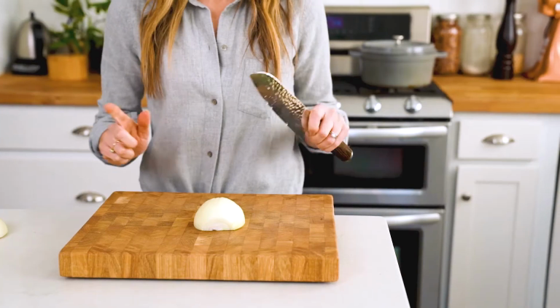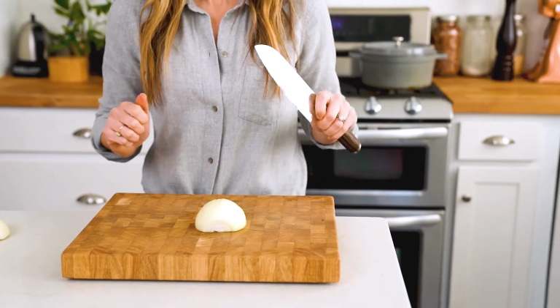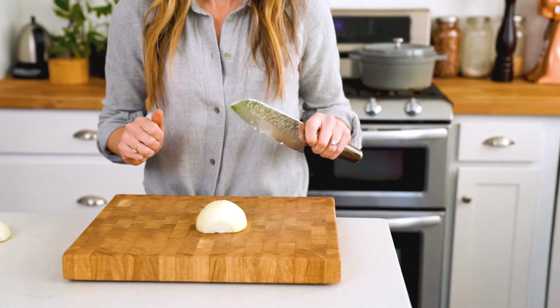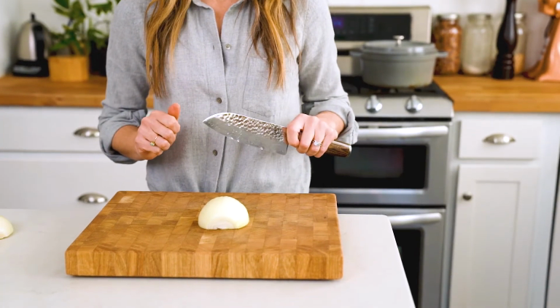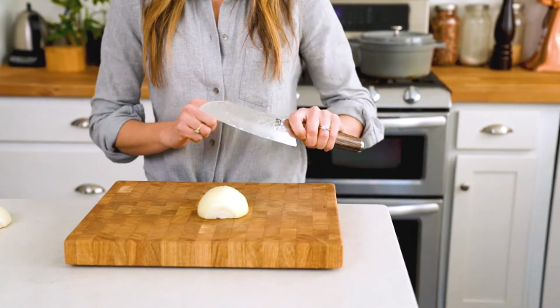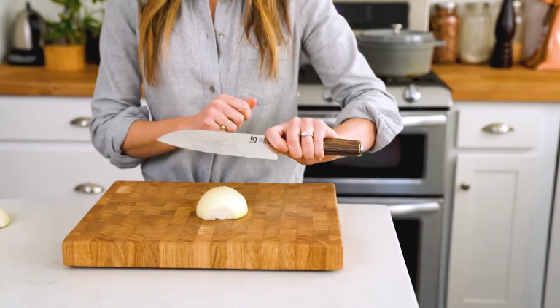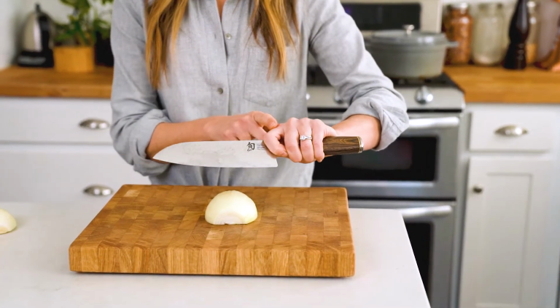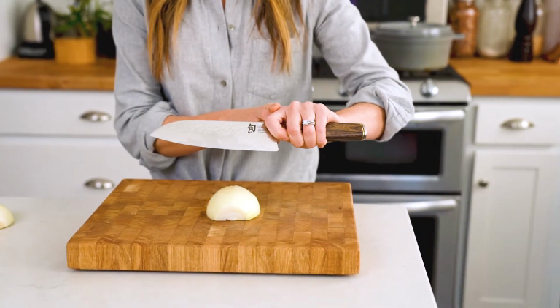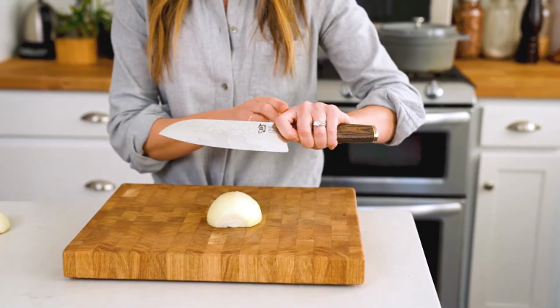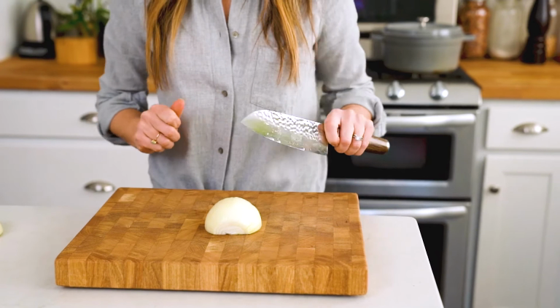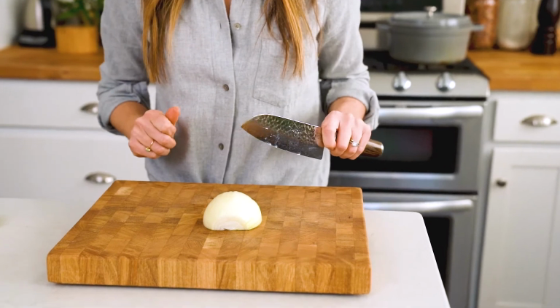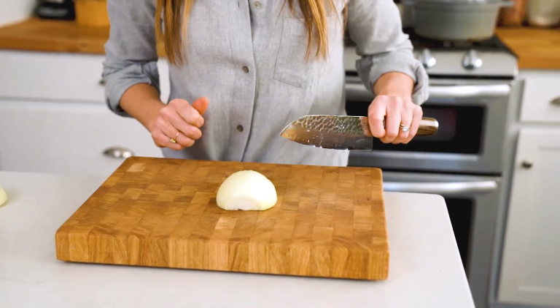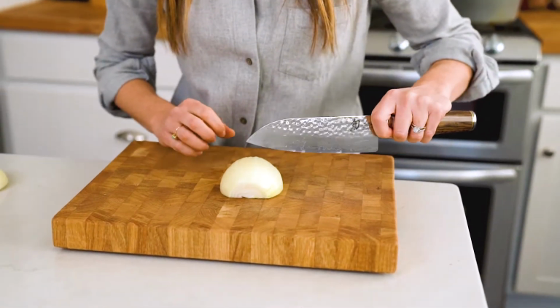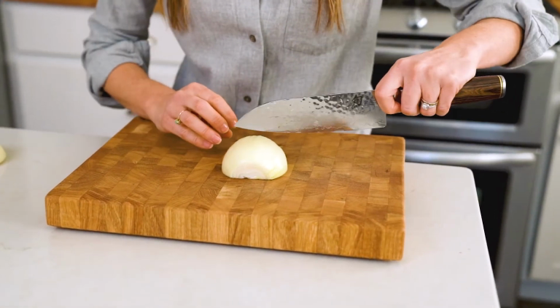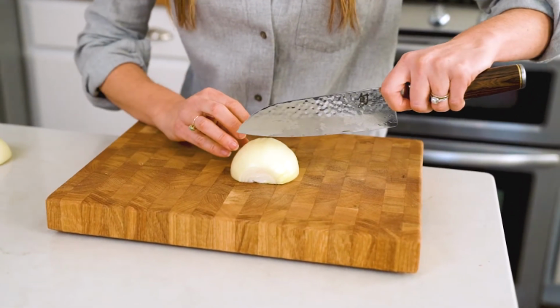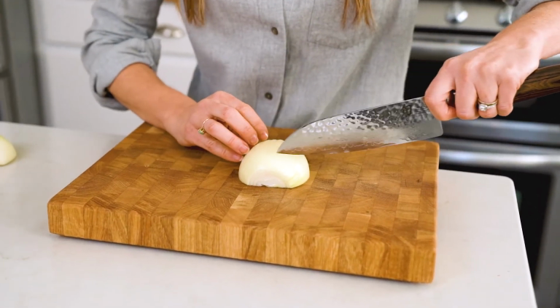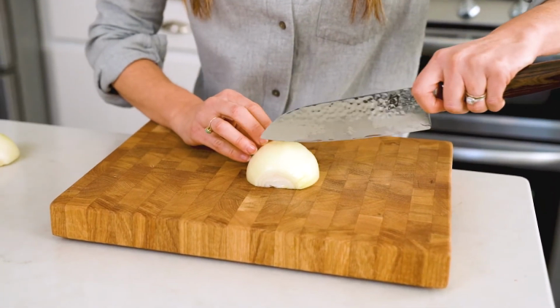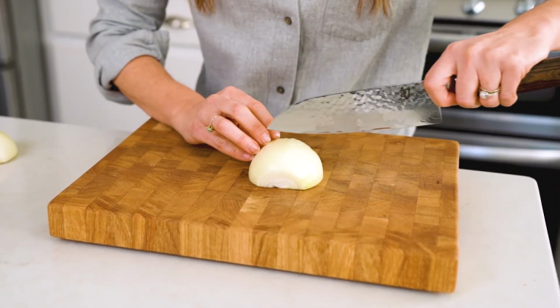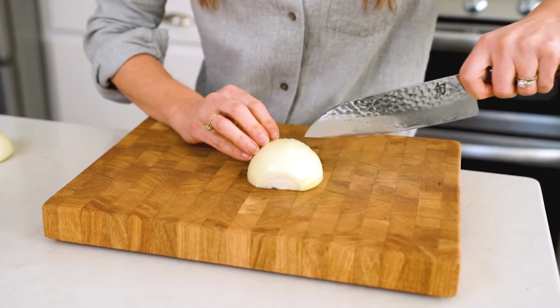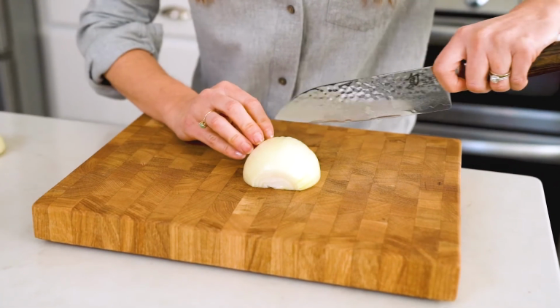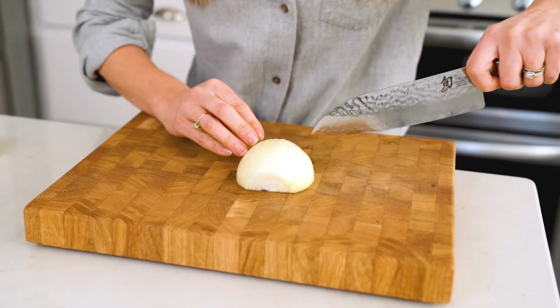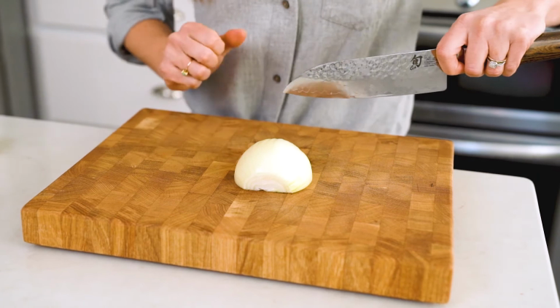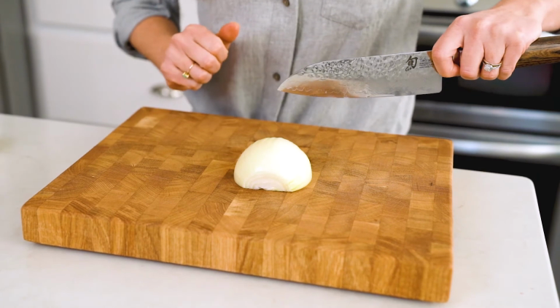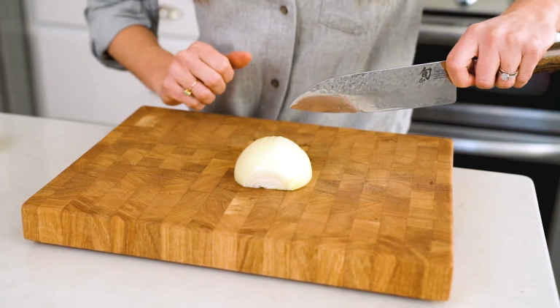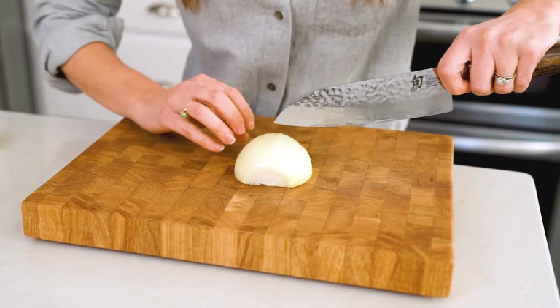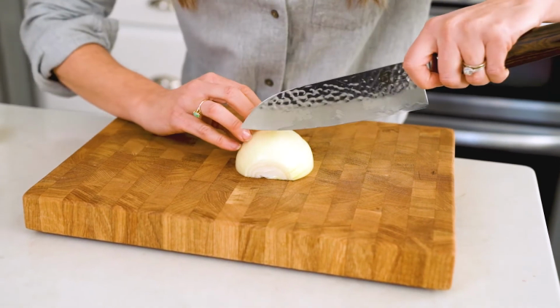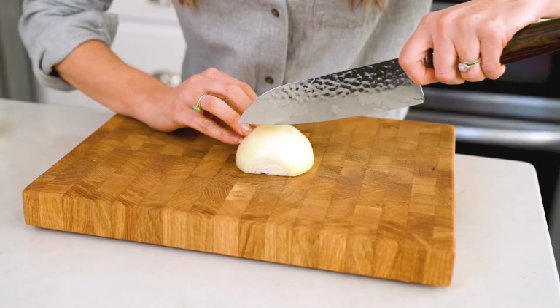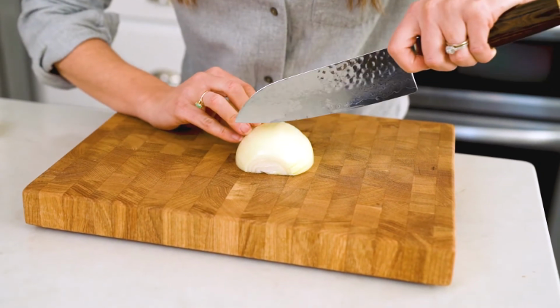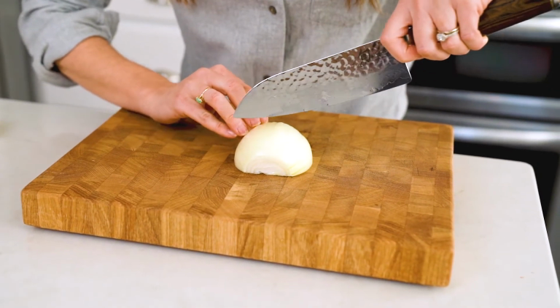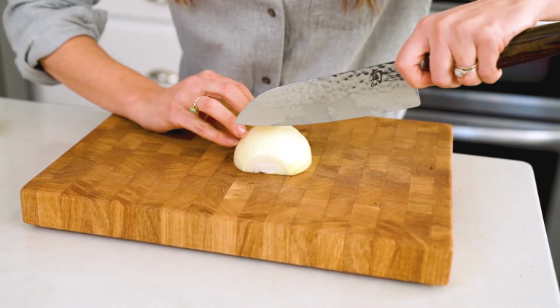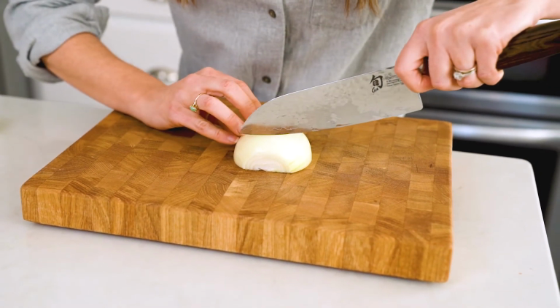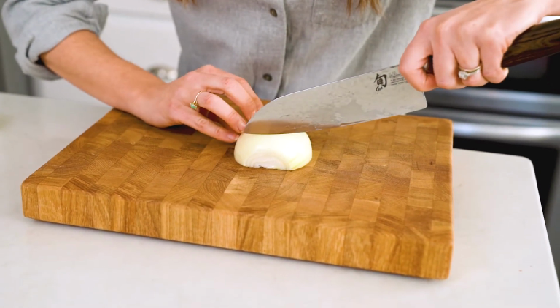Now to dice an onion, what you'll do is get a good firm grip at the base of your knife and then you will cut horizontal slices in the same direction as the top and the root. Leave a little bit on the end to hold it all together.